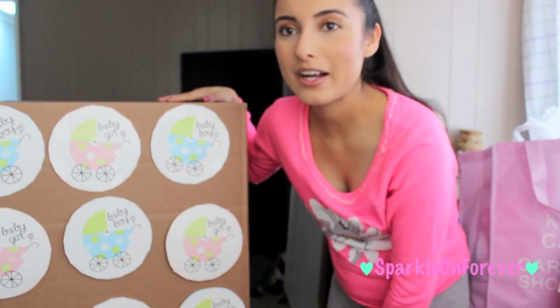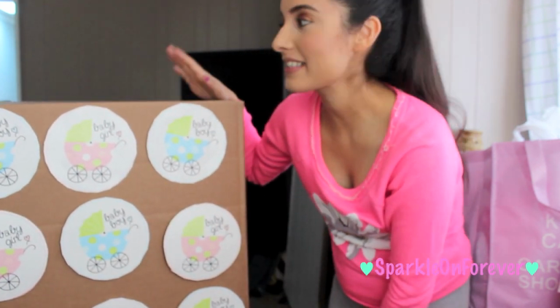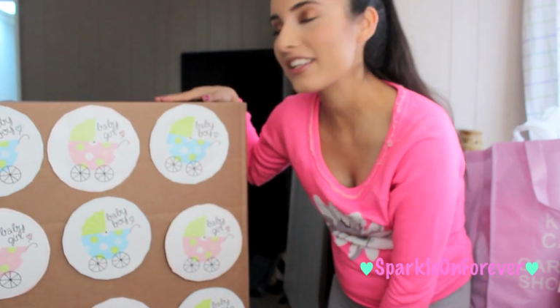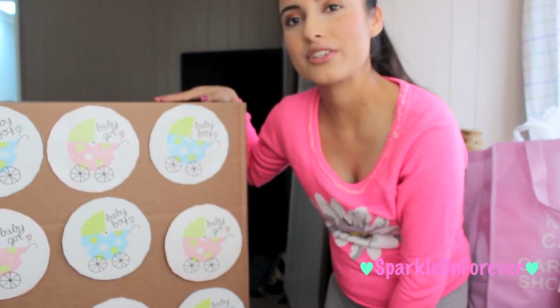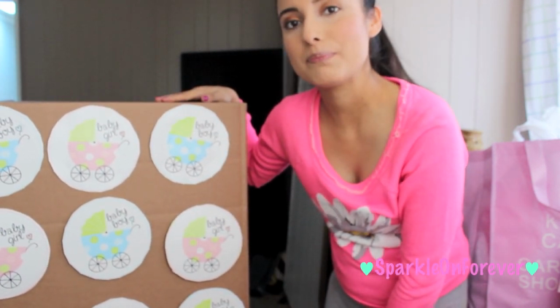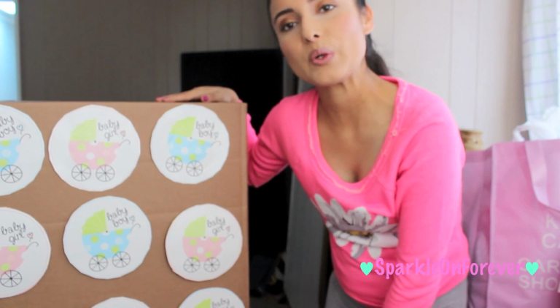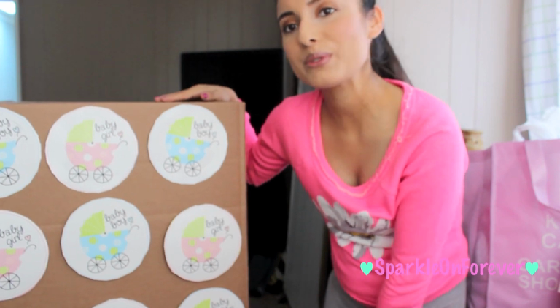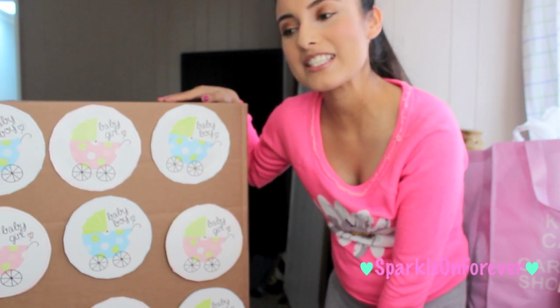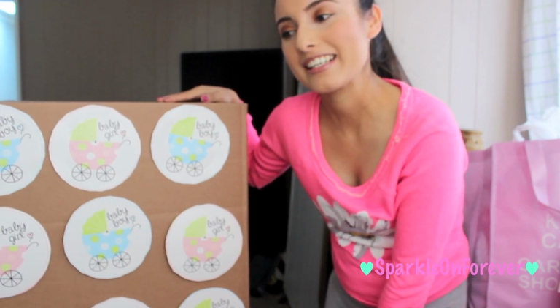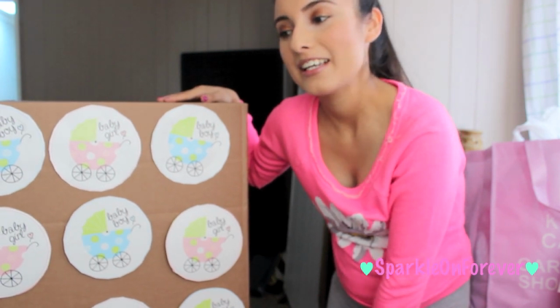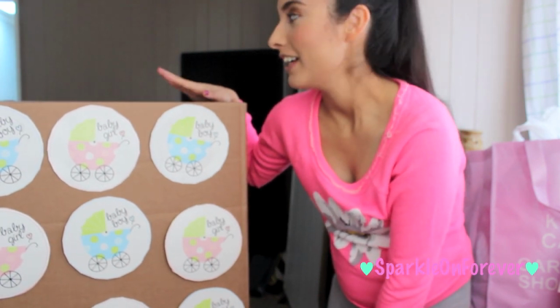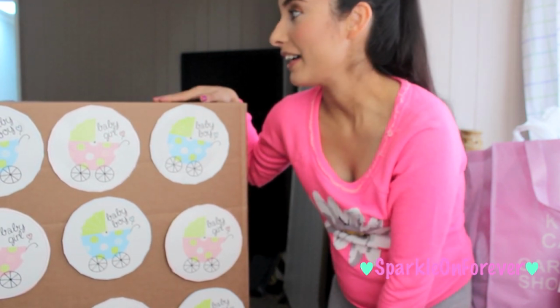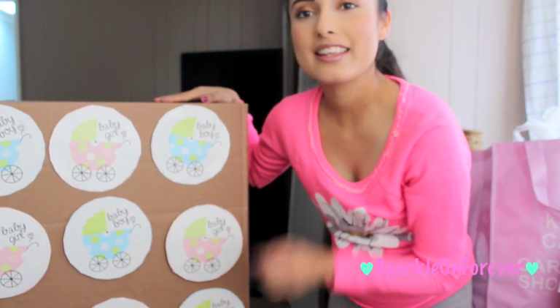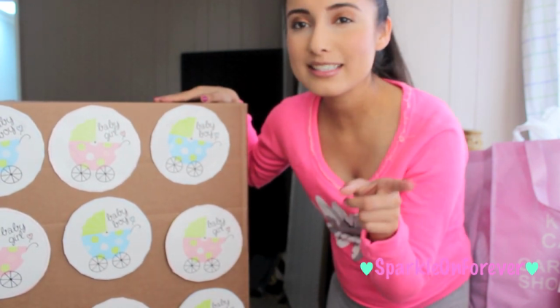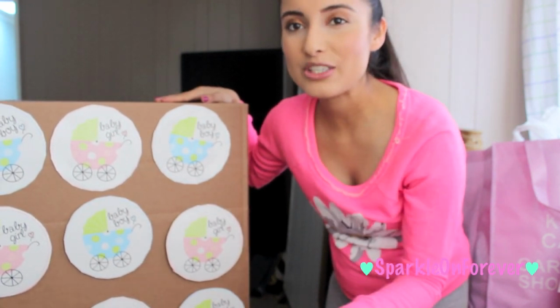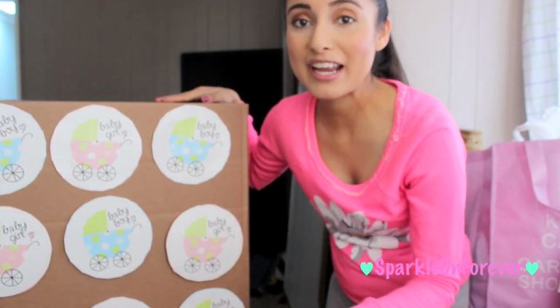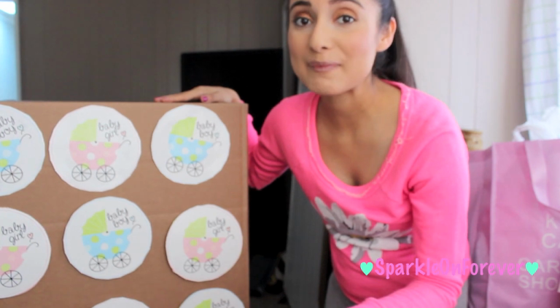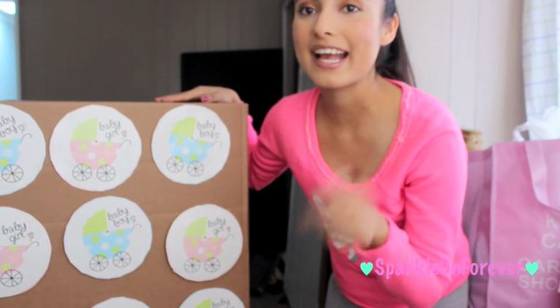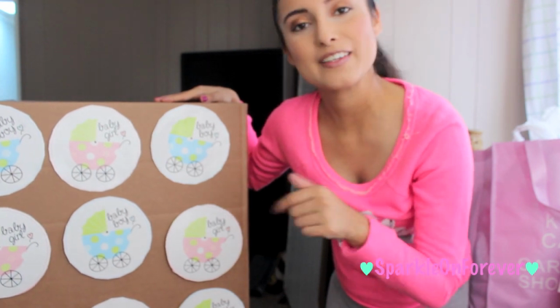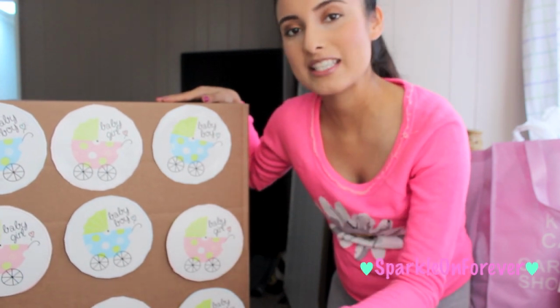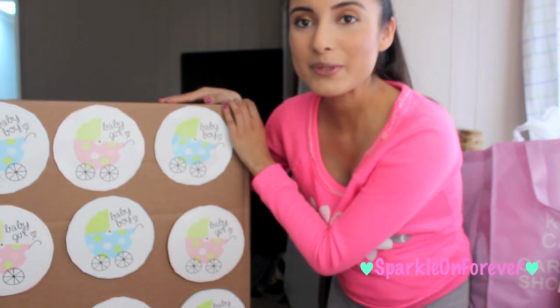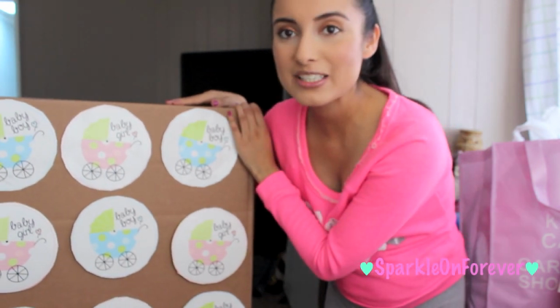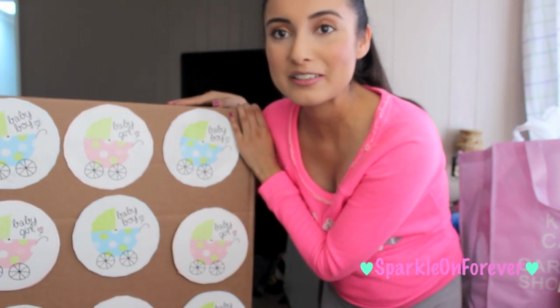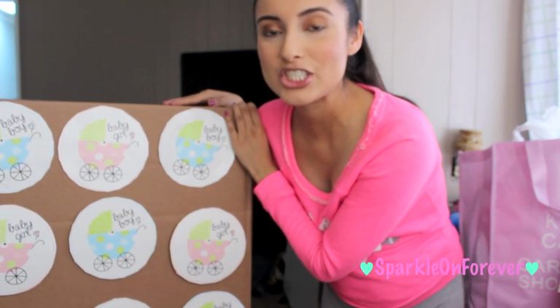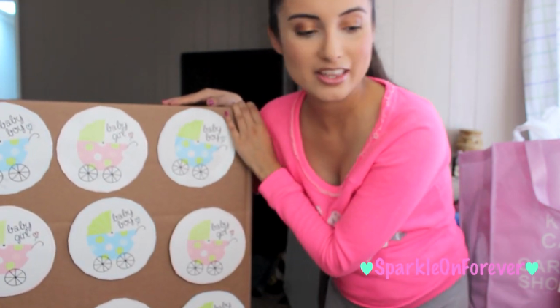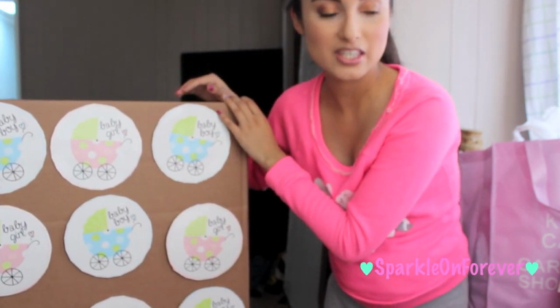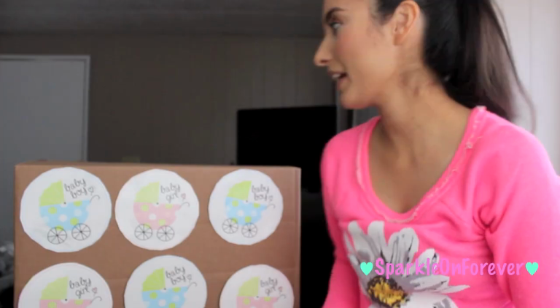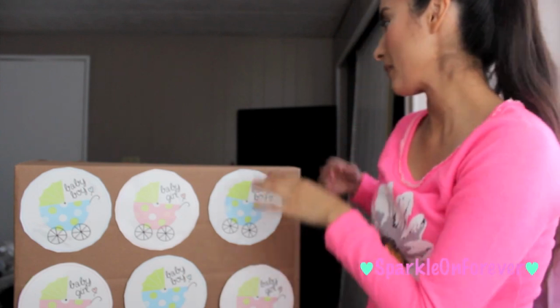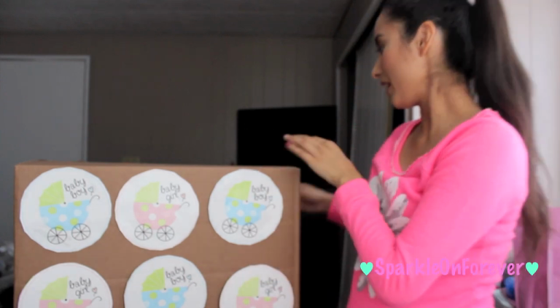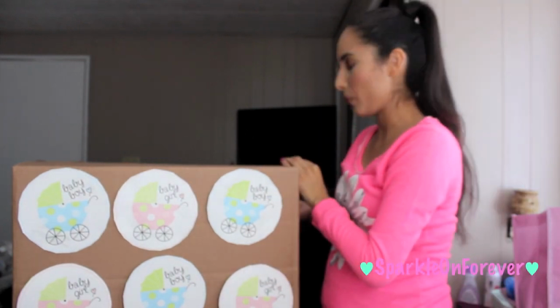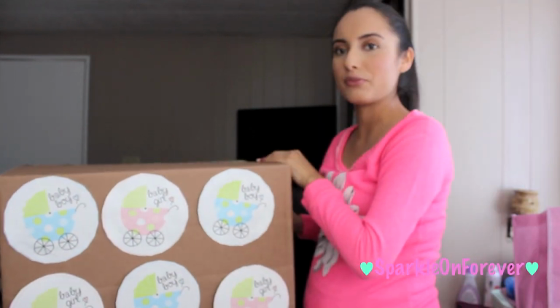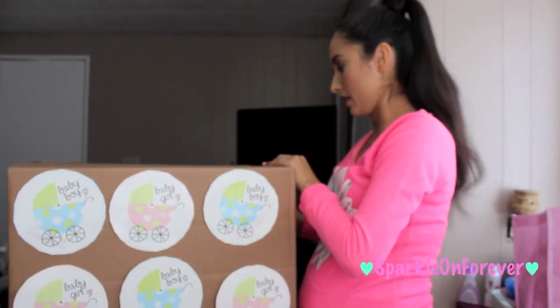So inside there's either gonna be pink or blue balloons, and this is gonna be your final time to guess in the comments. Super excited to finally be sharing this with you. Okay guys, I'm gonna go ahead and open it for you.